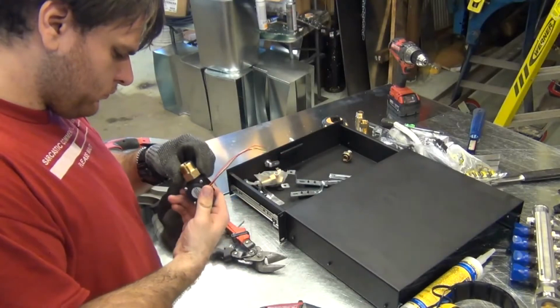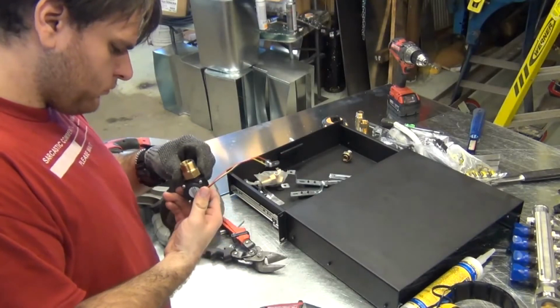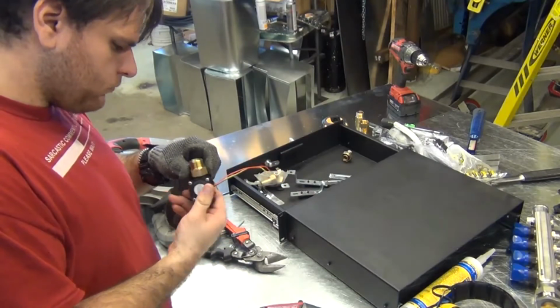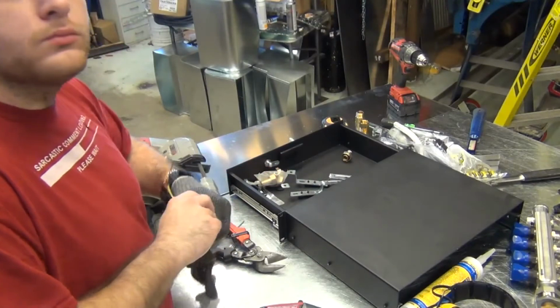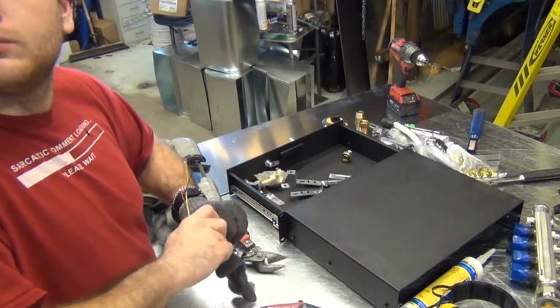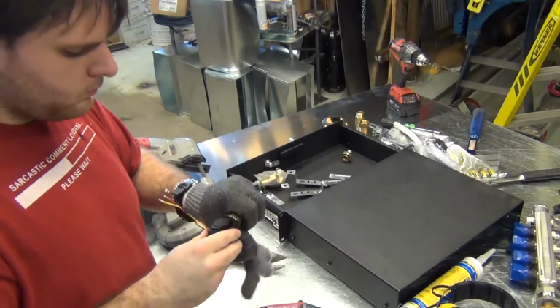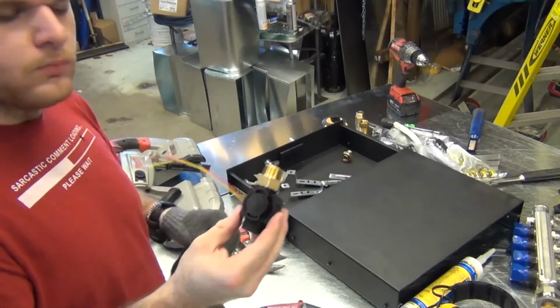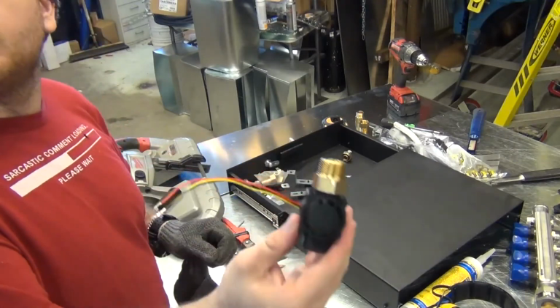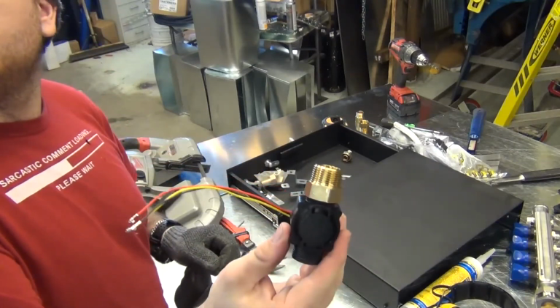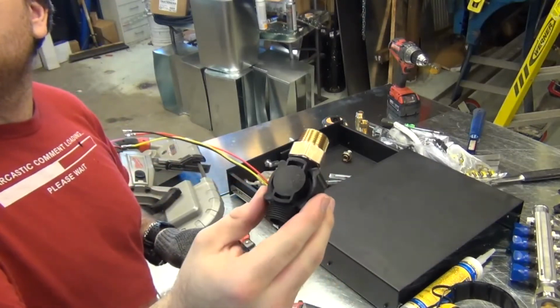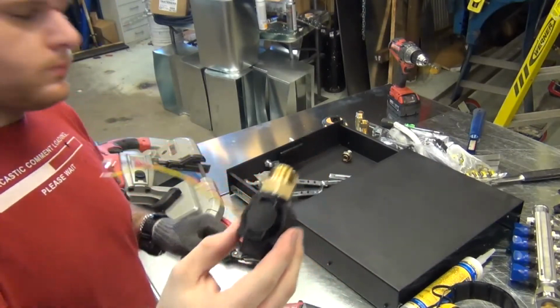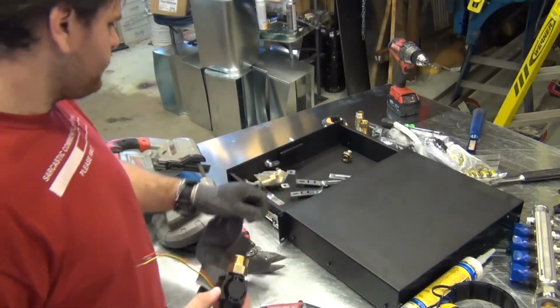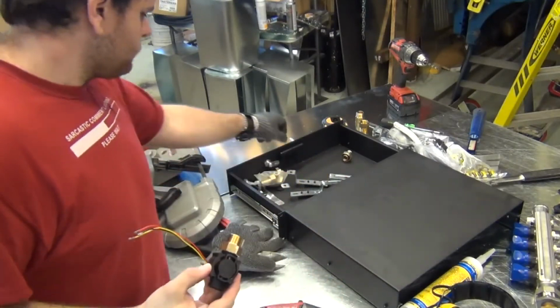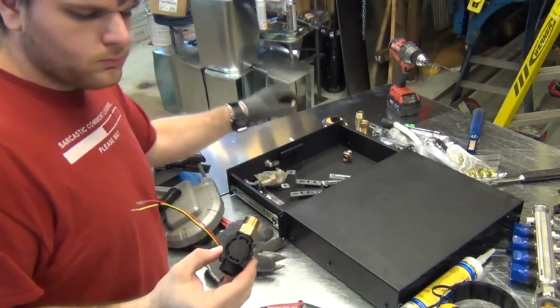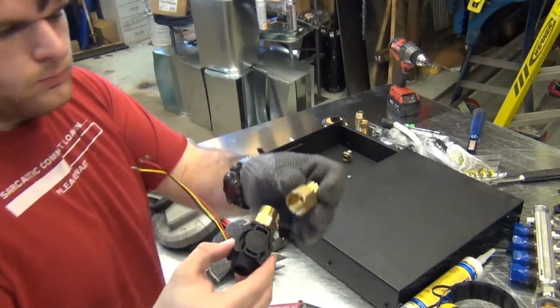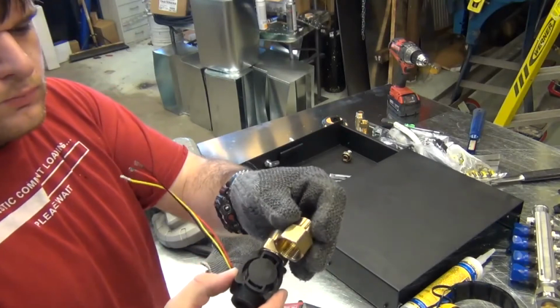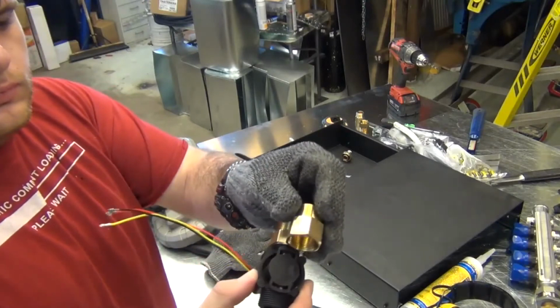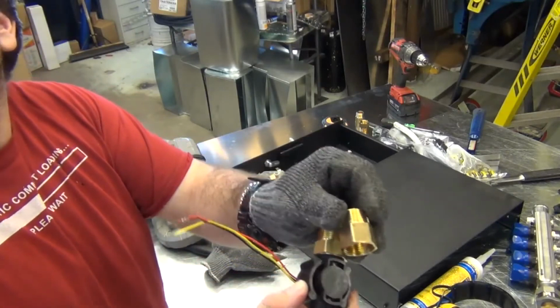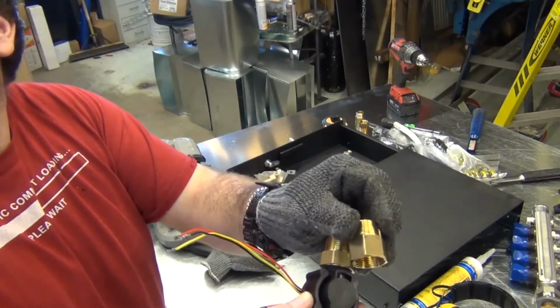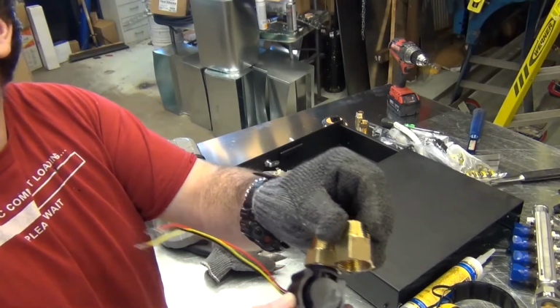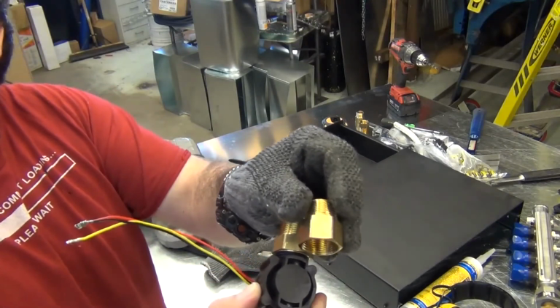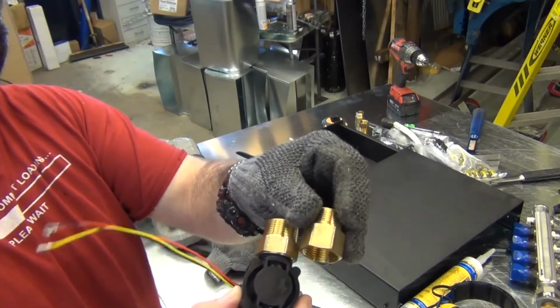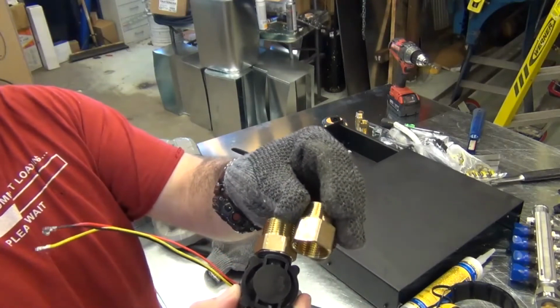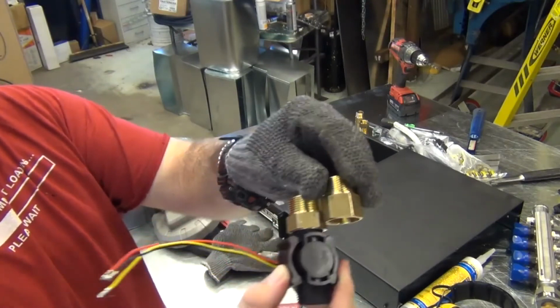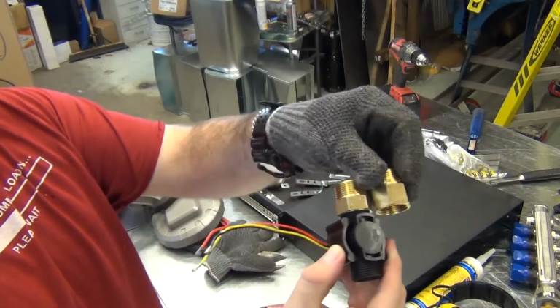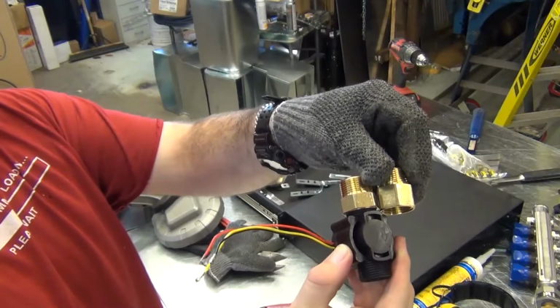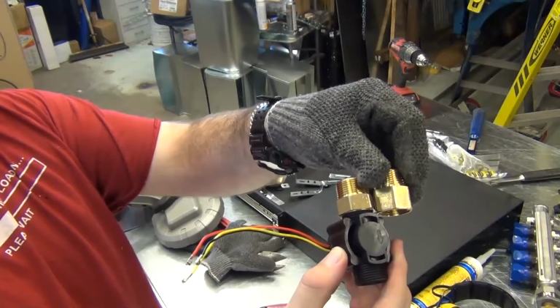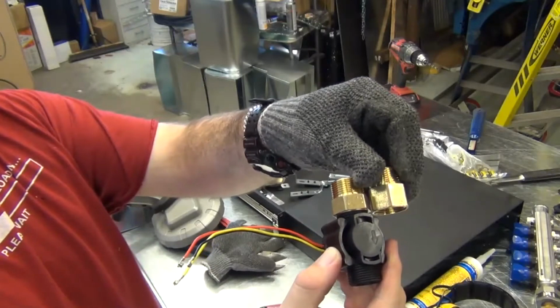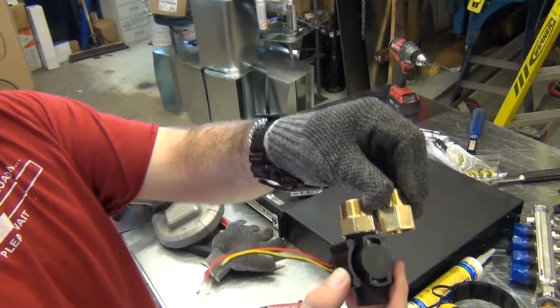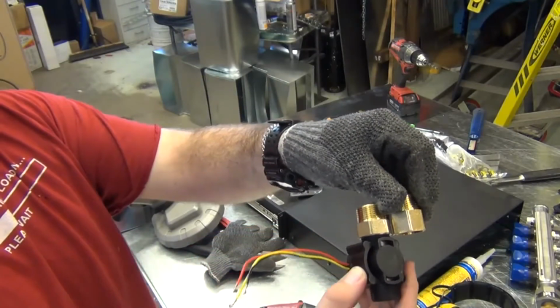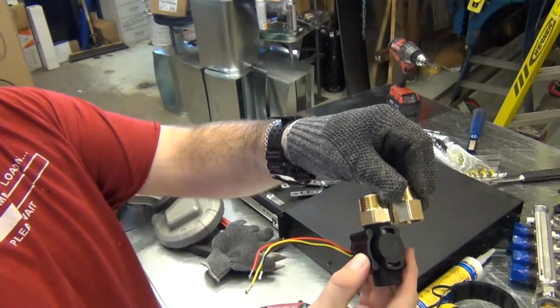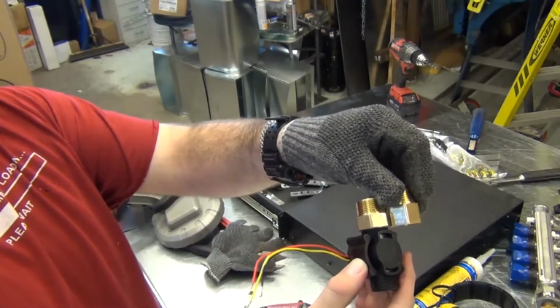Unfortunately, the fittings are too long. I was about to trim them using a bandsaw, but then I remembered that I have a lathe. I don't know how I forgot about the 3,000 pound lathe sitting in the machine room. Anyway, I threw the fittings in the lathe and trimmed about a quarter inch off of them.